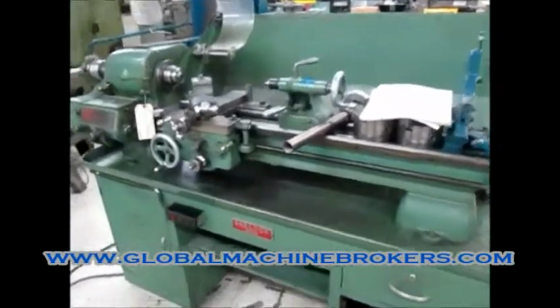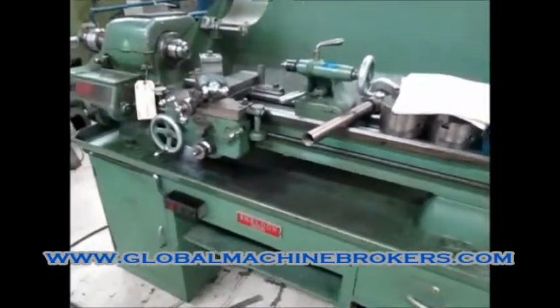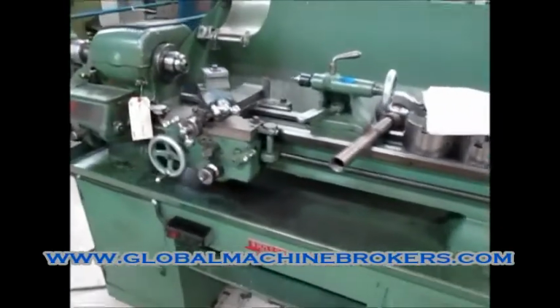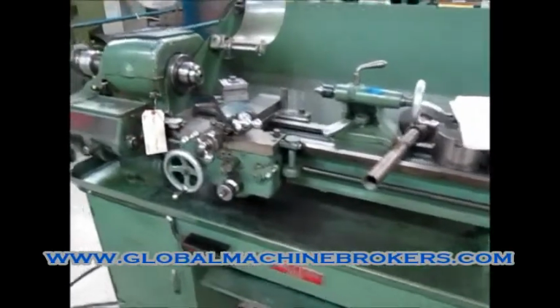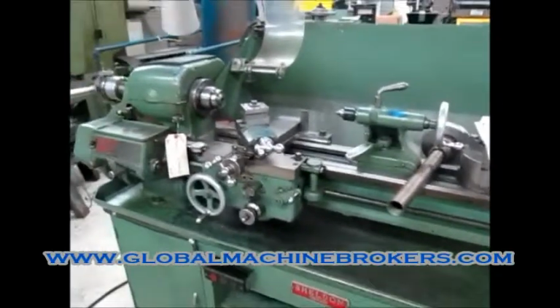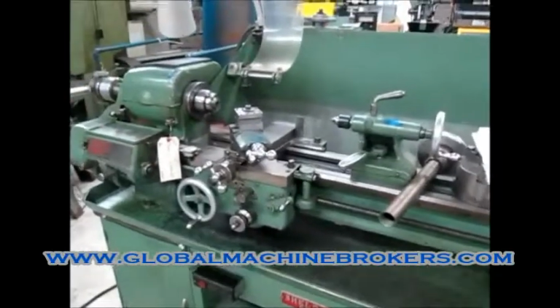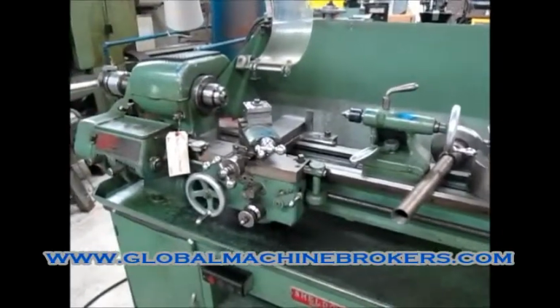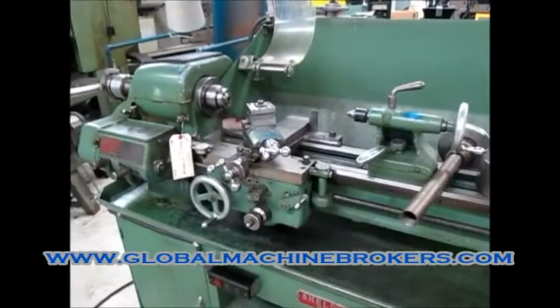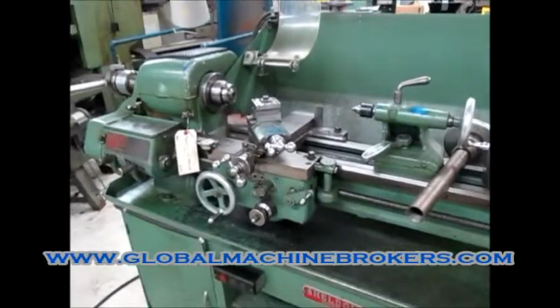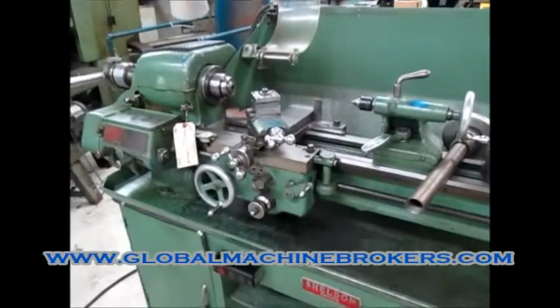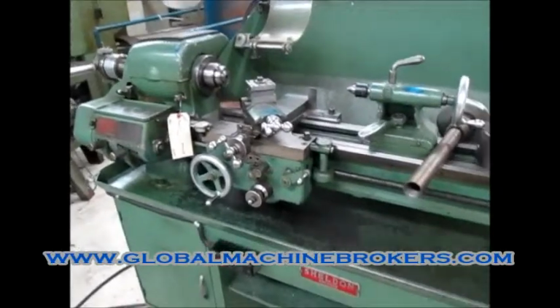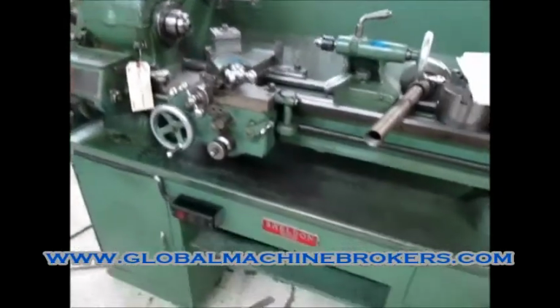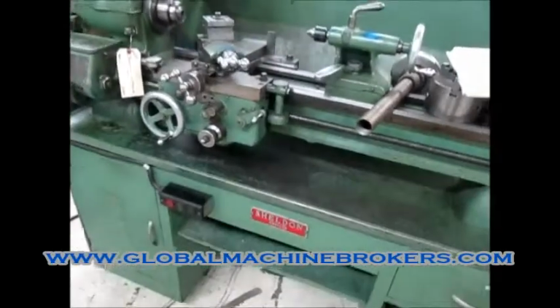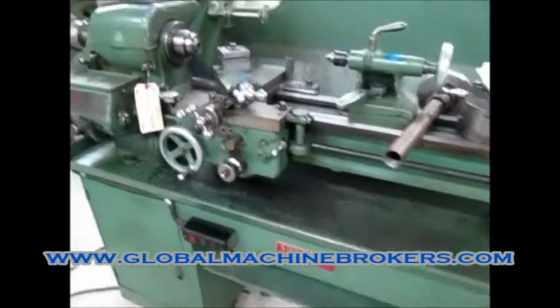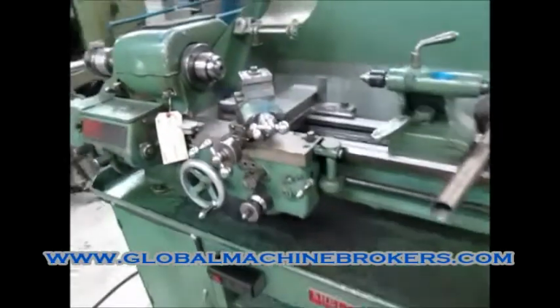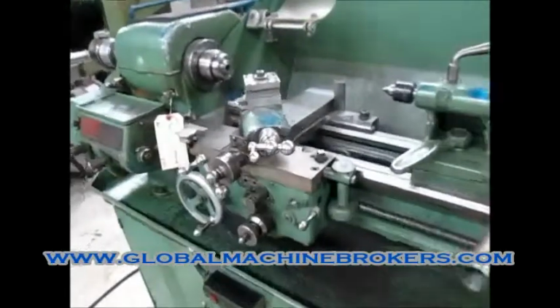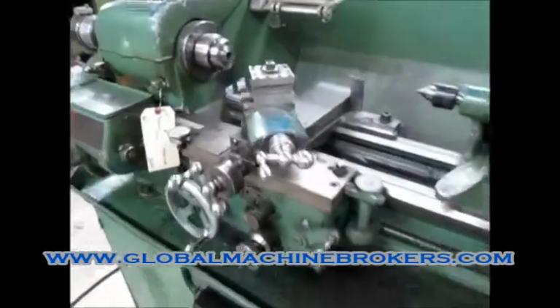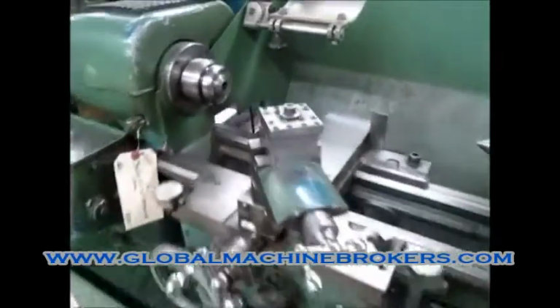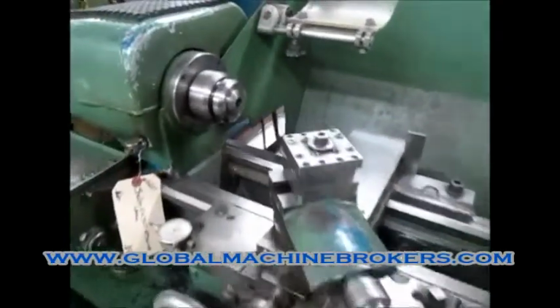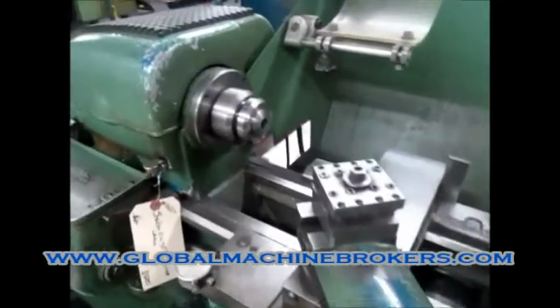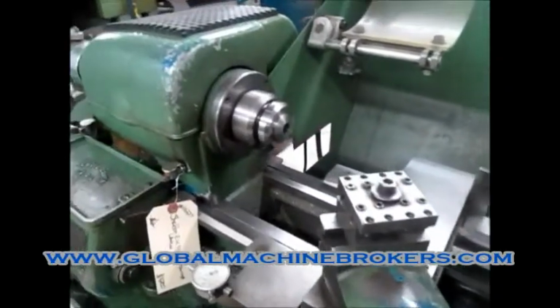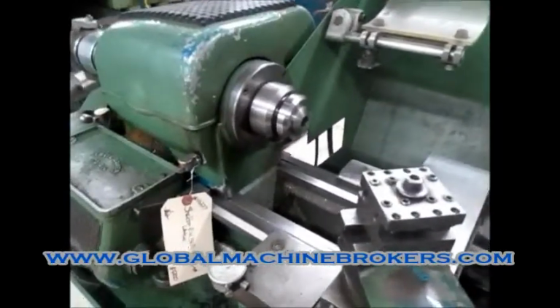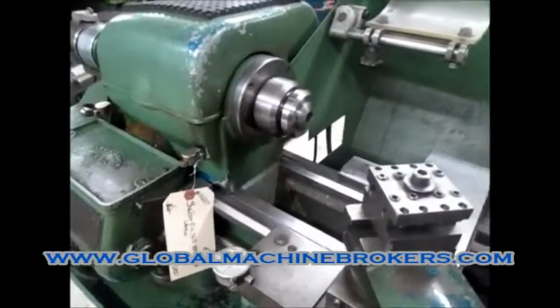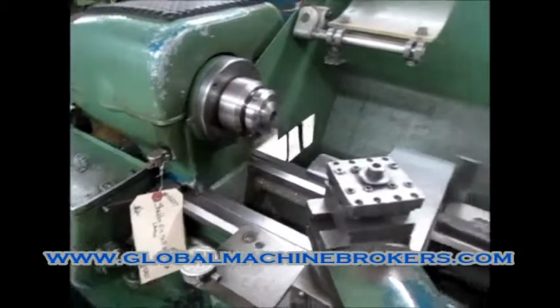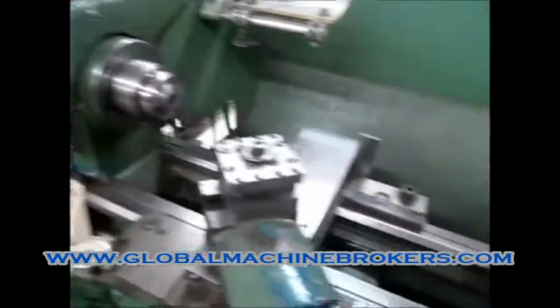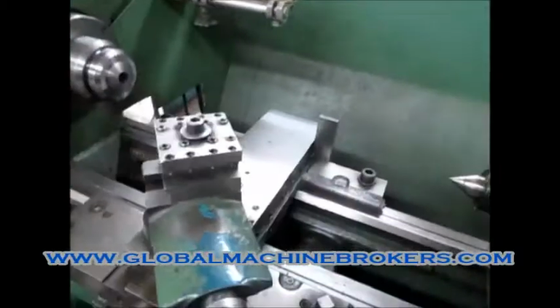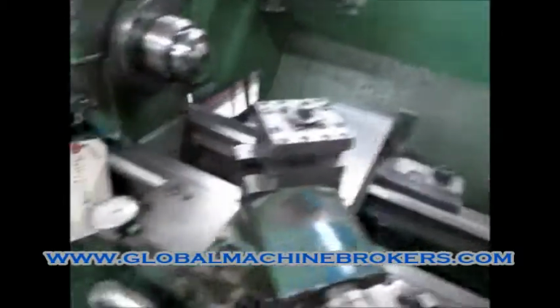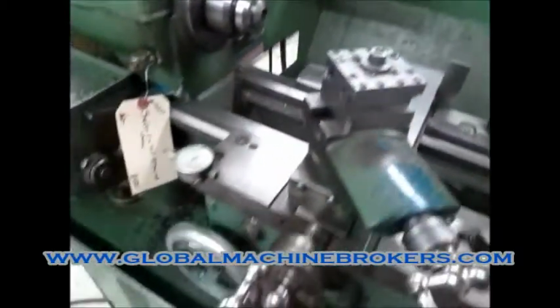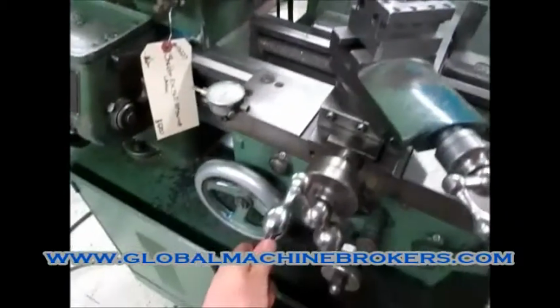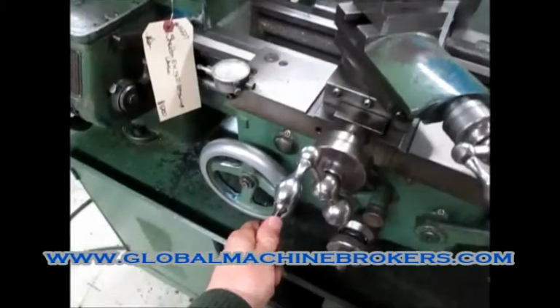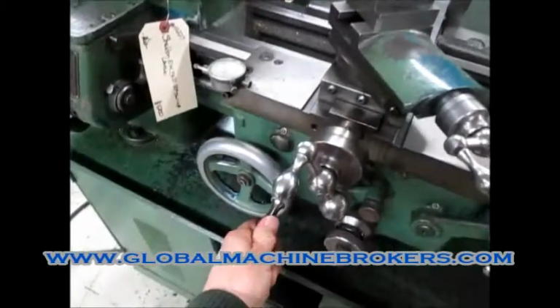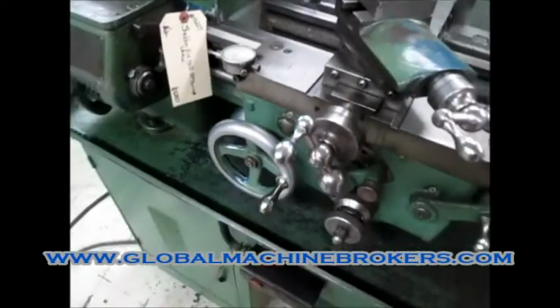Nice, this is that Sheldon lathe. It runs good. He's got it on — this is heating right now.